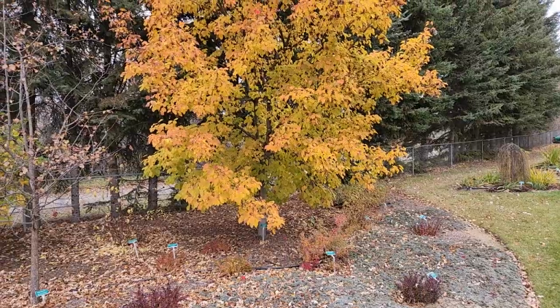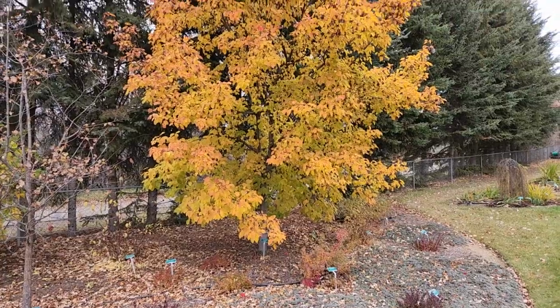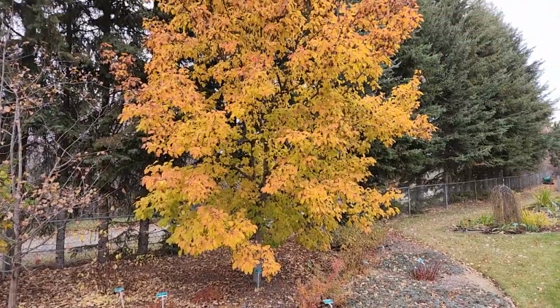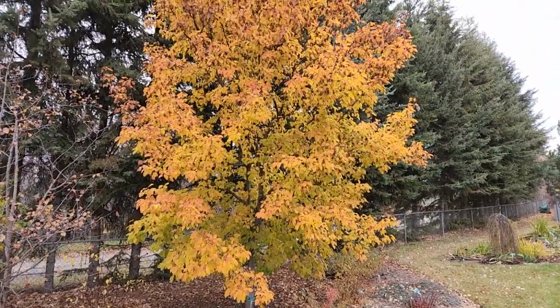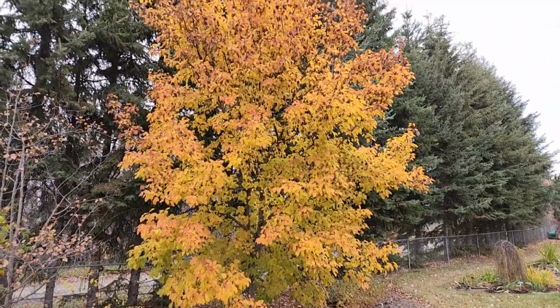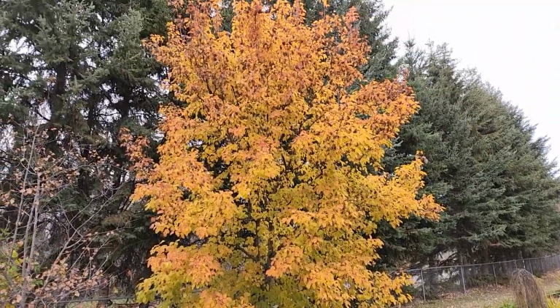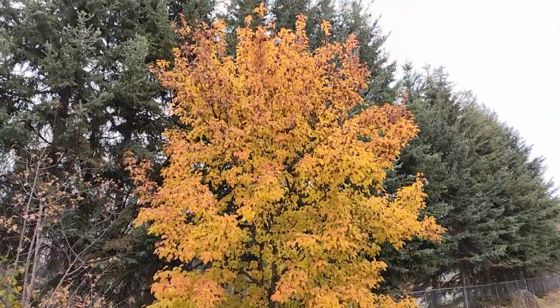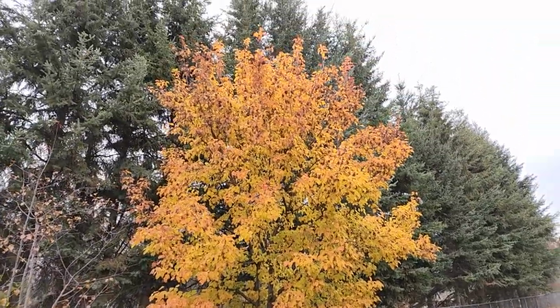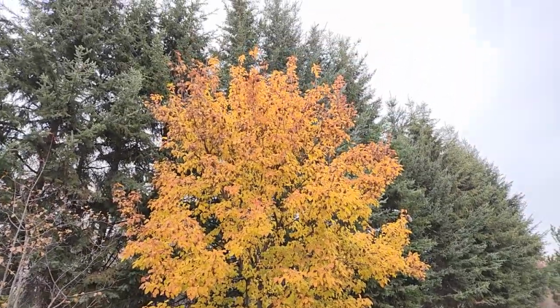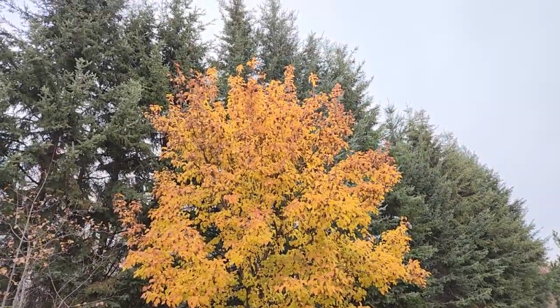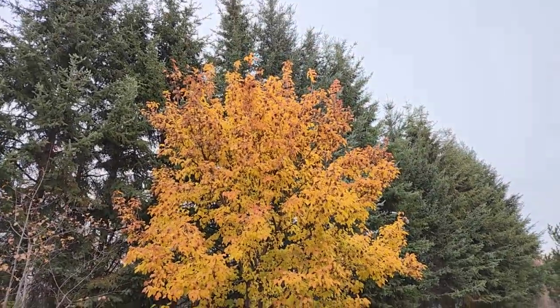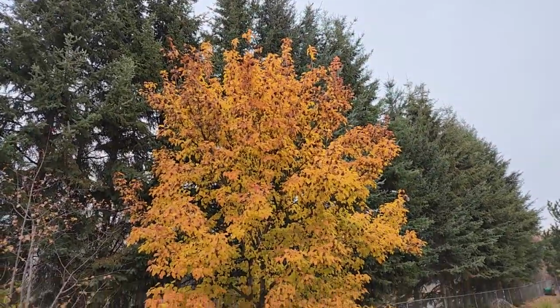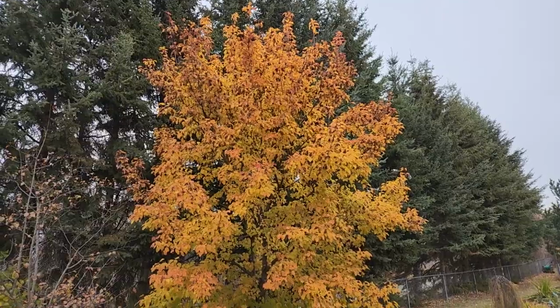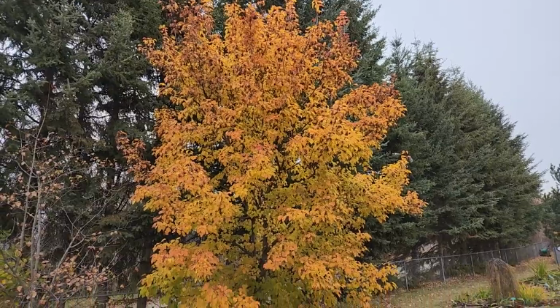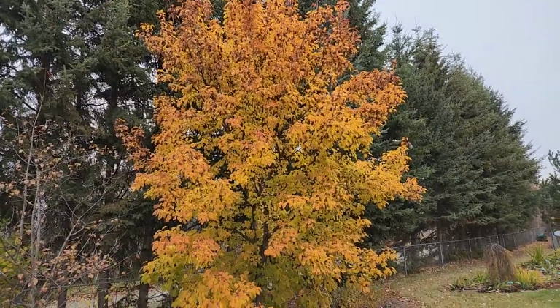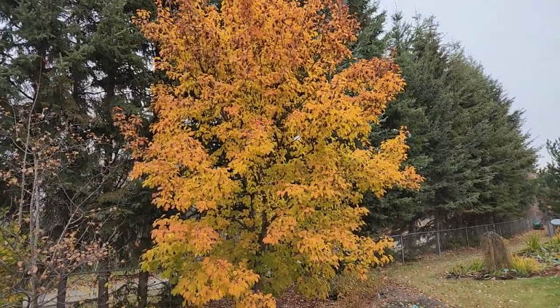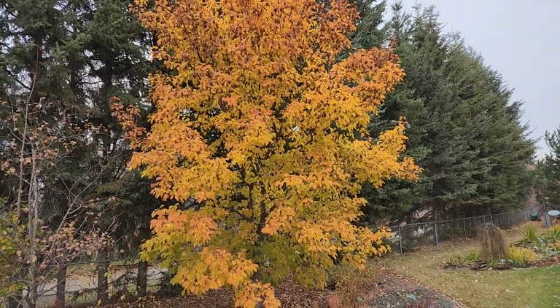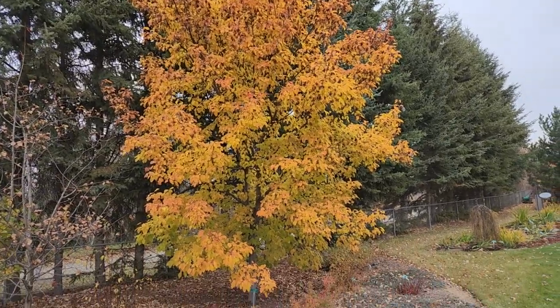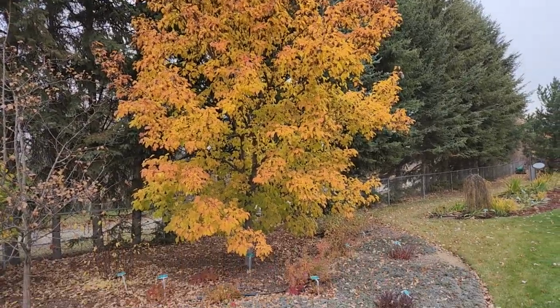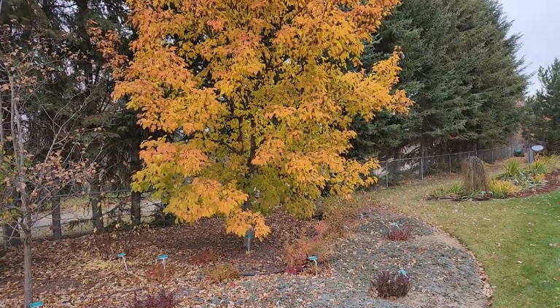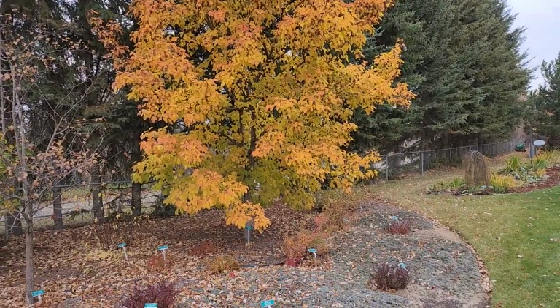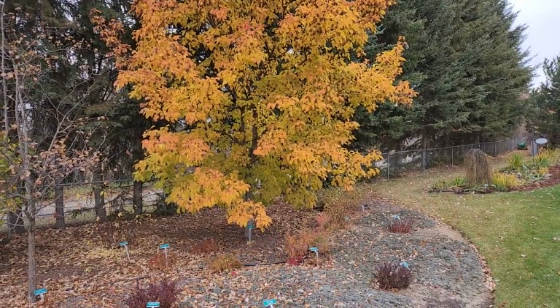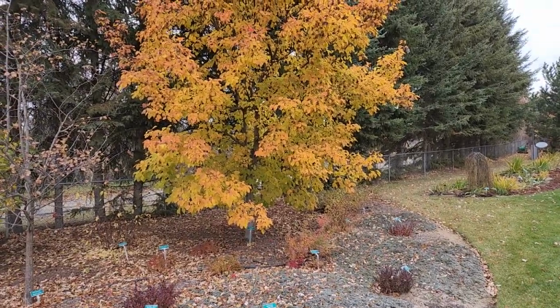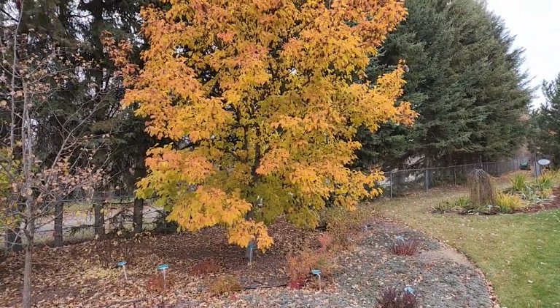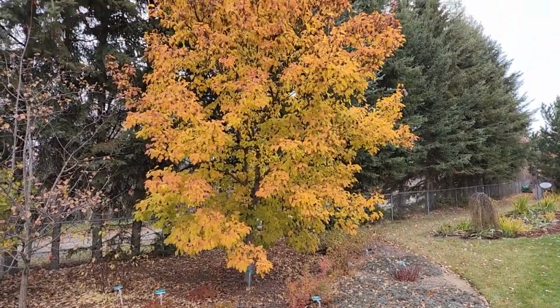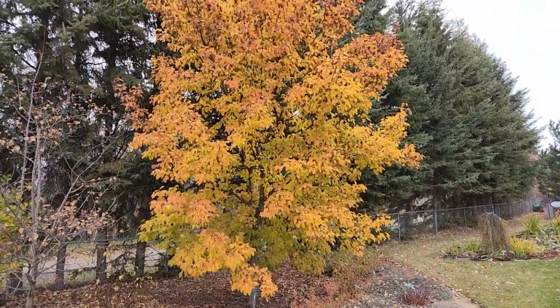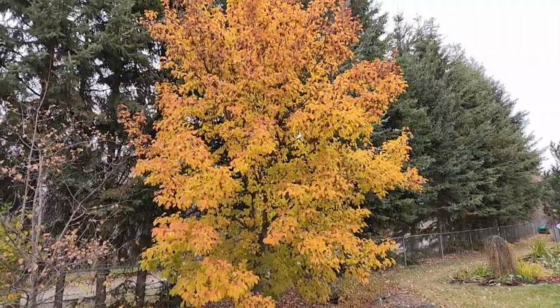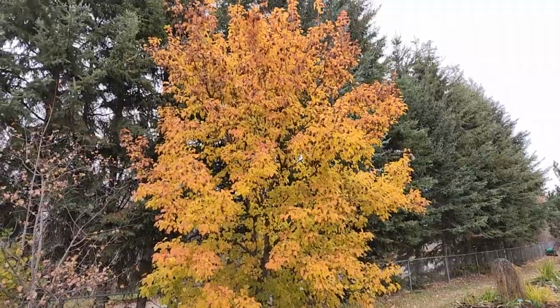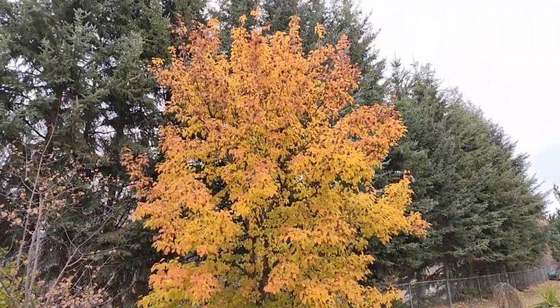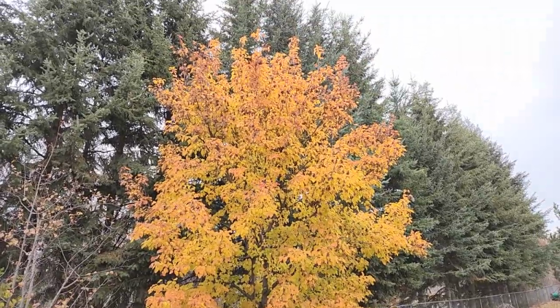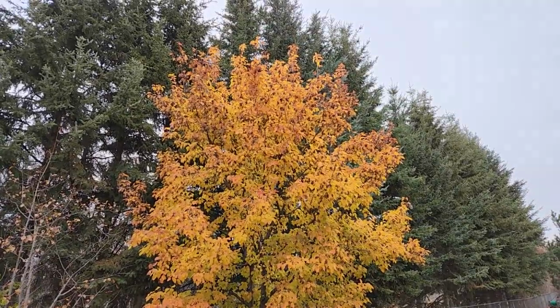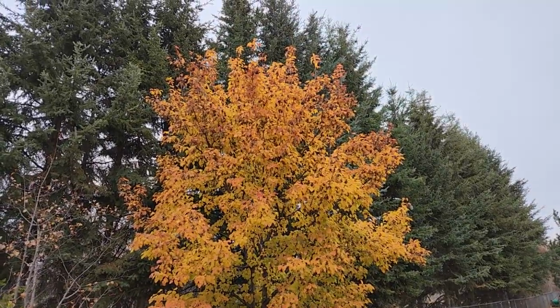This is the Hot Wings Tartarian Maple at St. Albert Botanic Park. Definitely a characteristically shaped tree for a Tartarian Maple. Quite attractive.